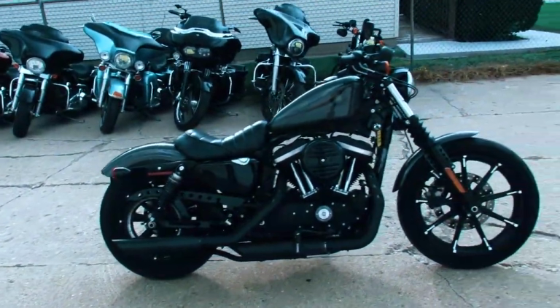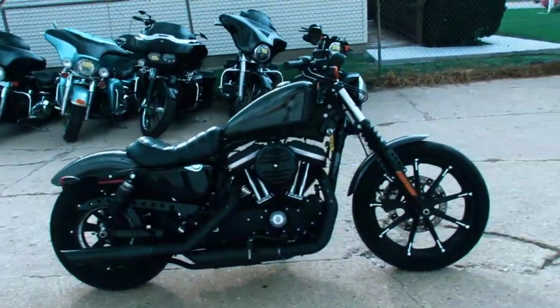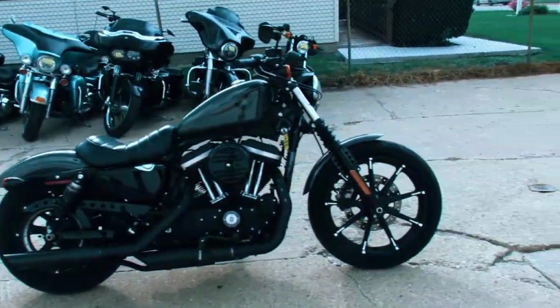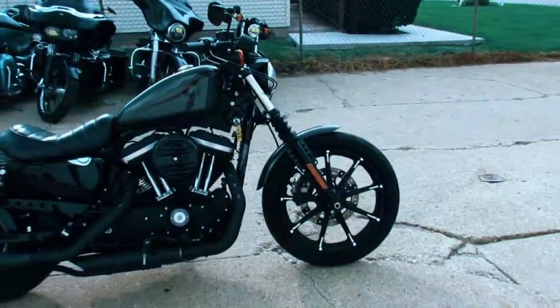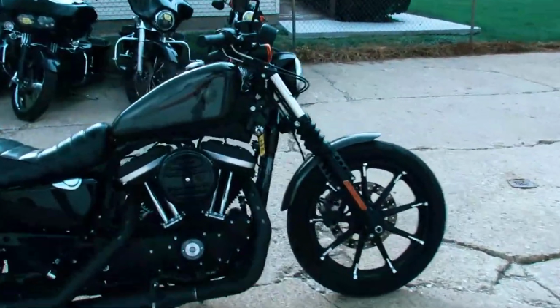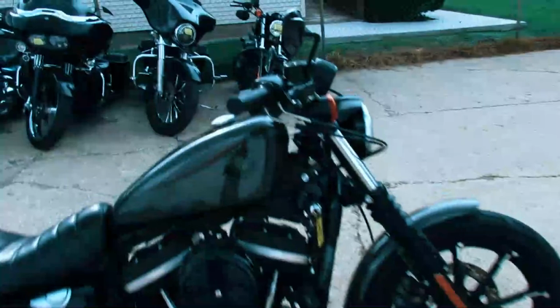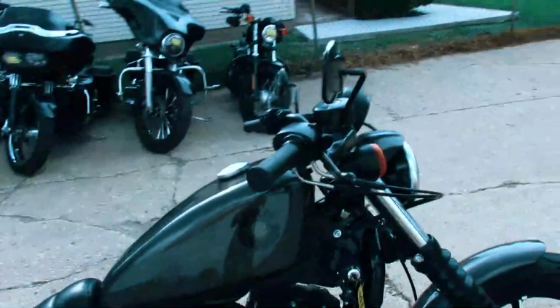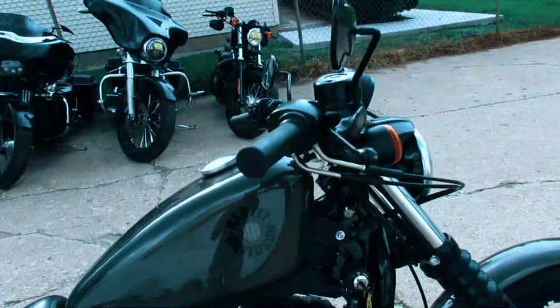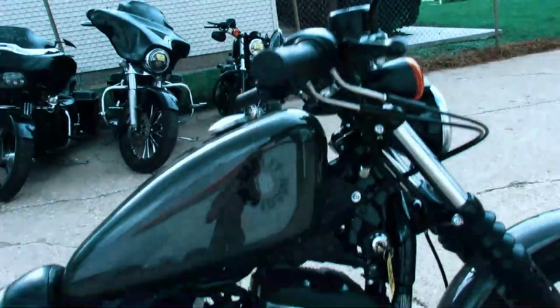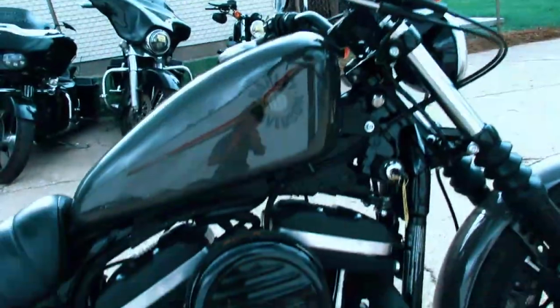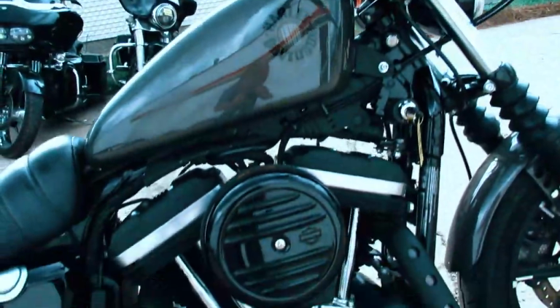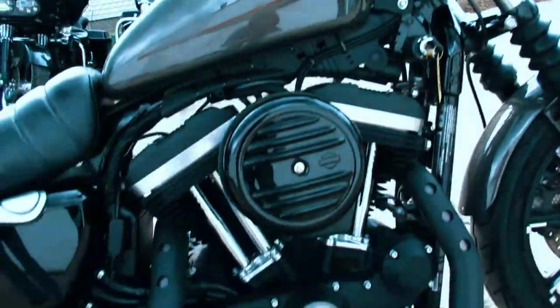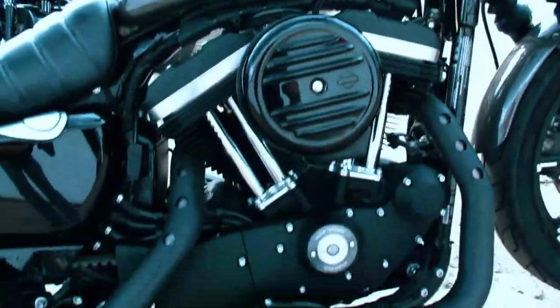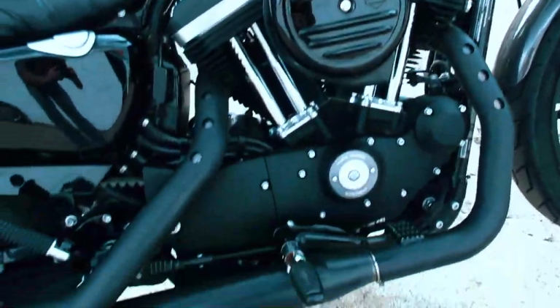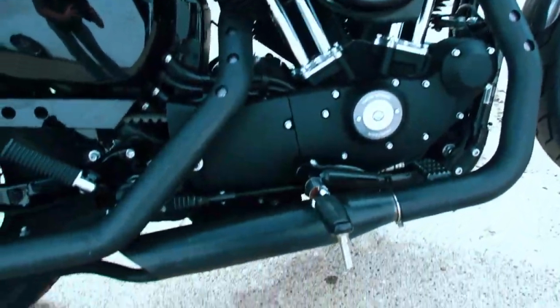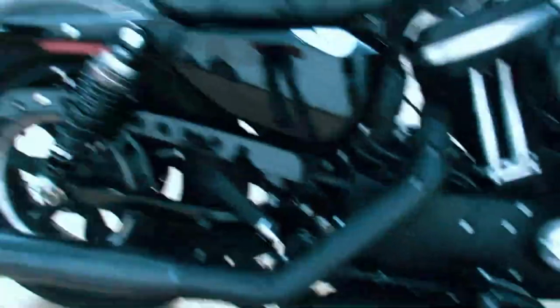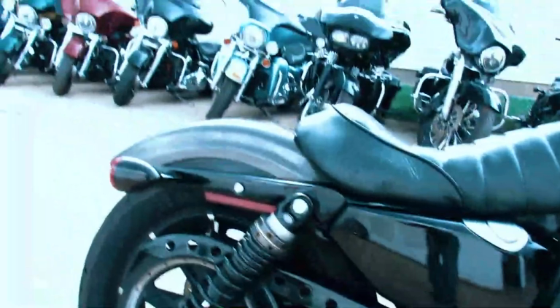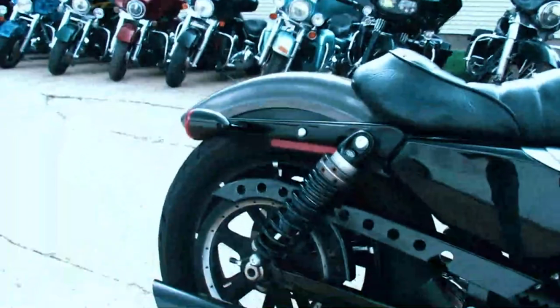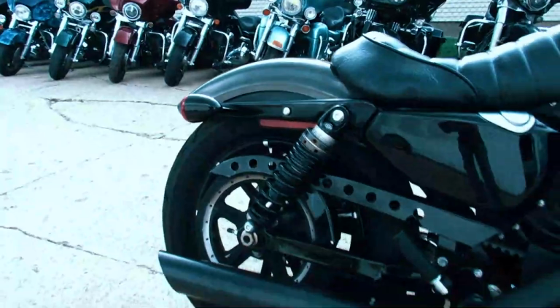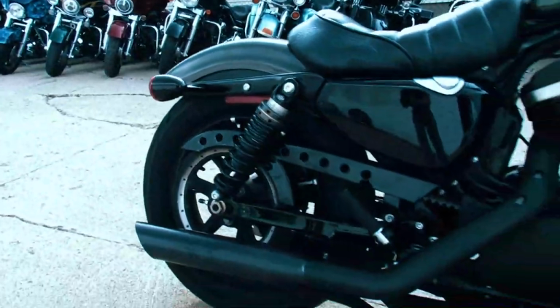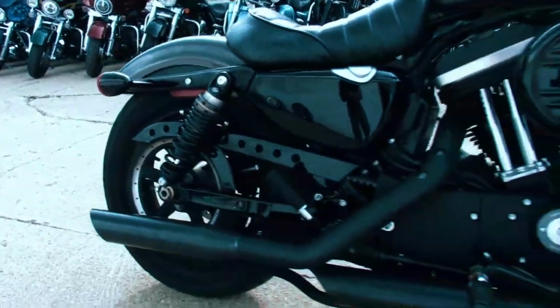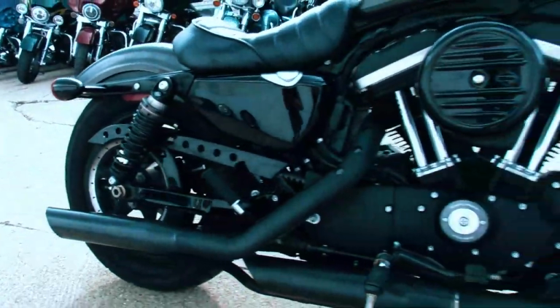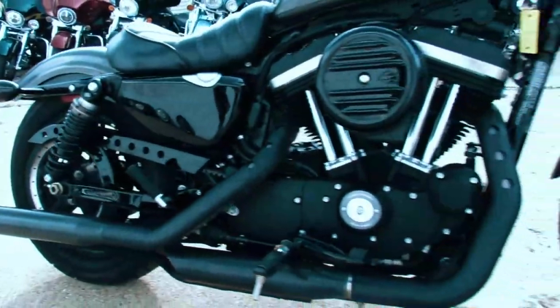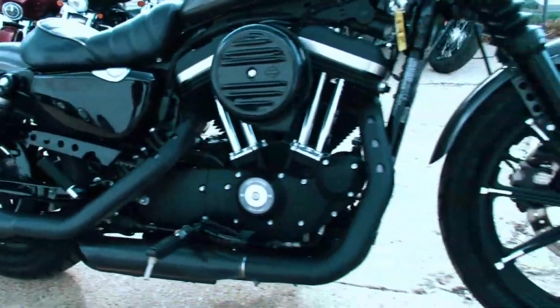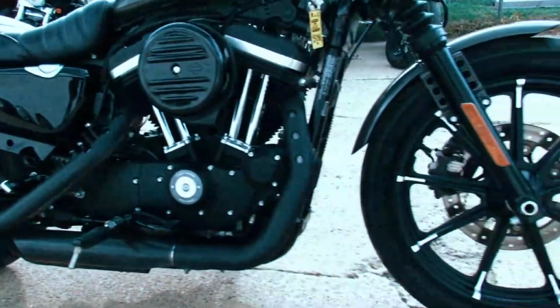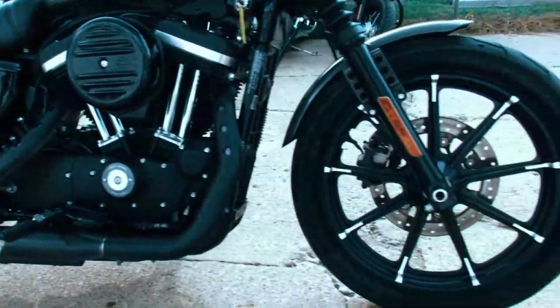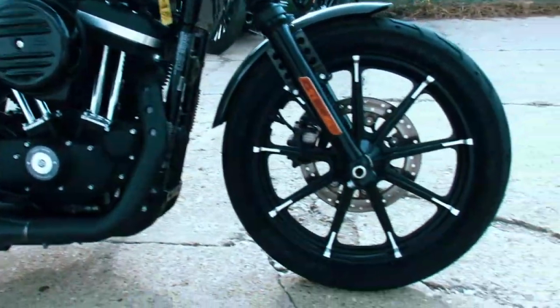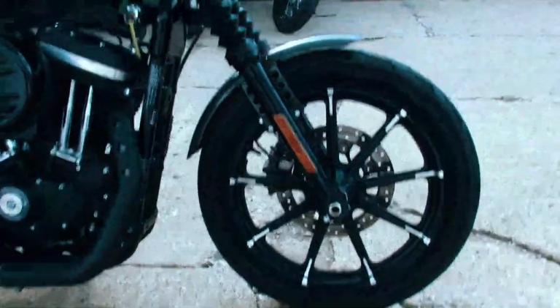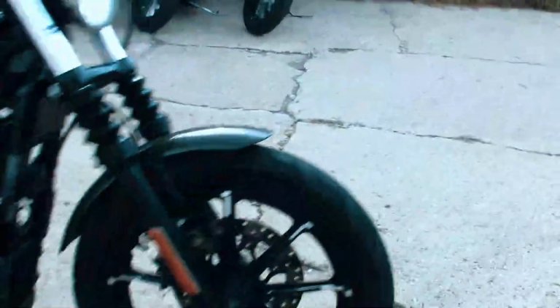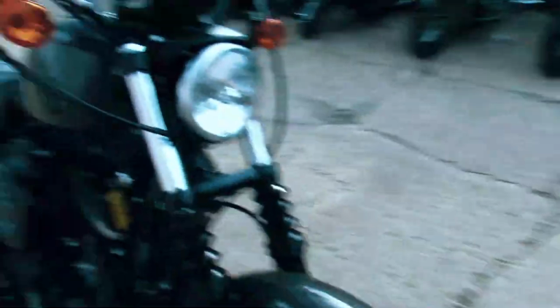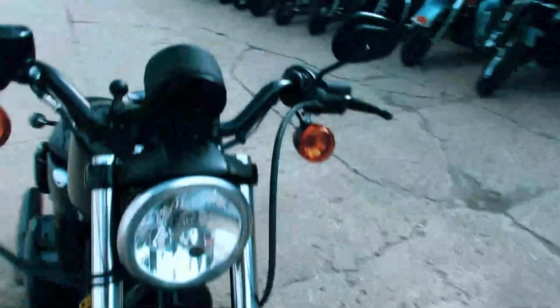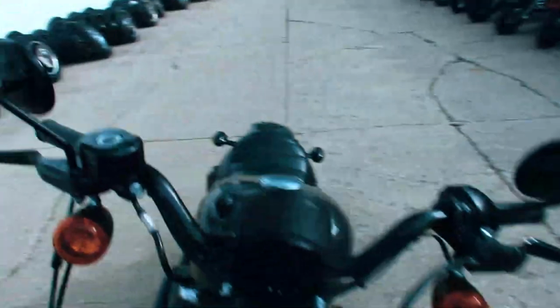Hey guys, ApprovalPowerSports.com here doing some videos on some Harleys. Got a 1988 Iron 883 for sale with only 2,452 miles. This one's not even broken in yet. Why buy new? You can save yourself thousands on this one-owner, low-mileage, all-stock Iron.